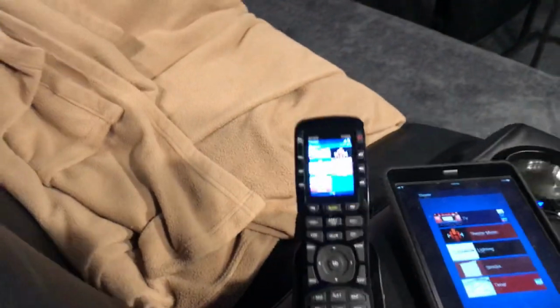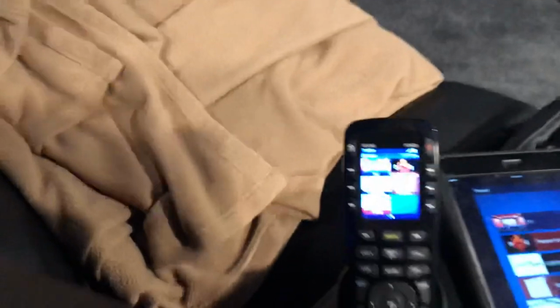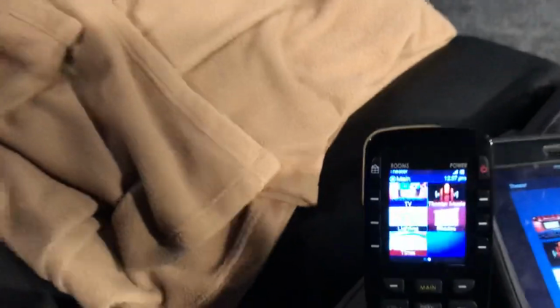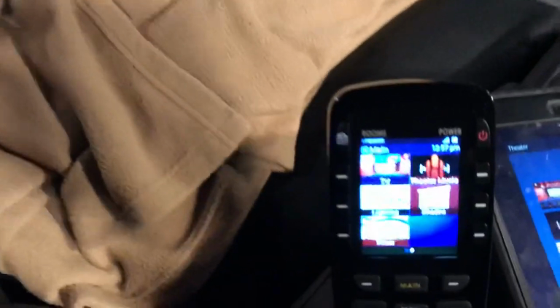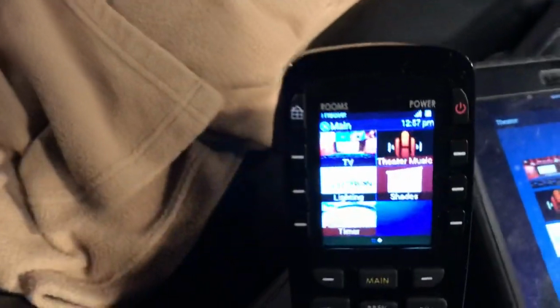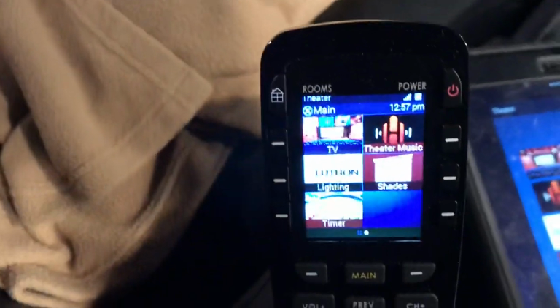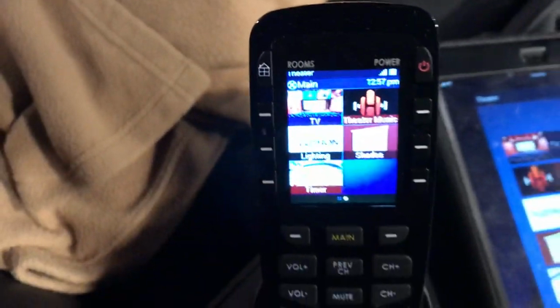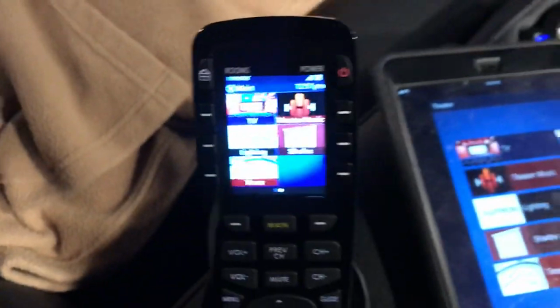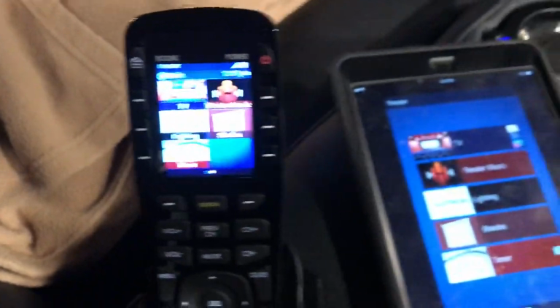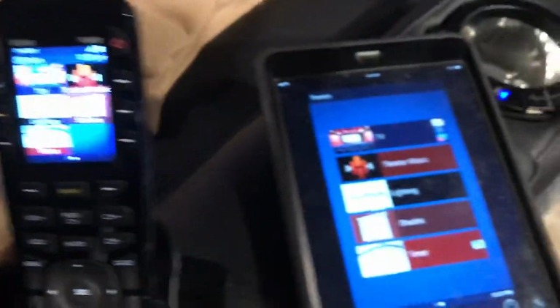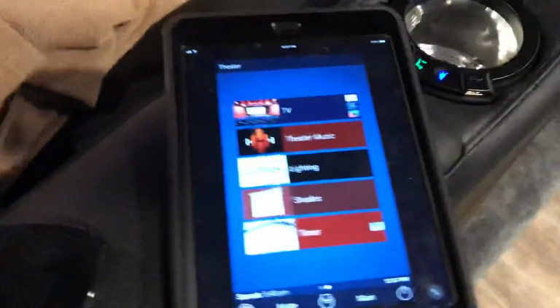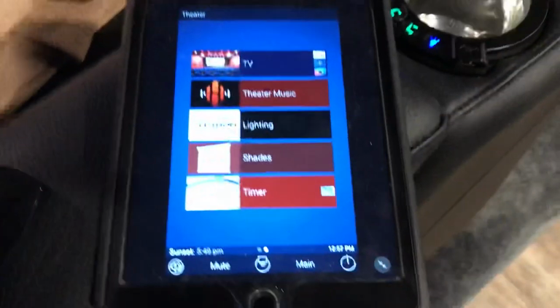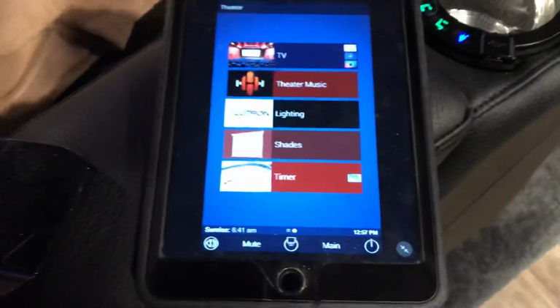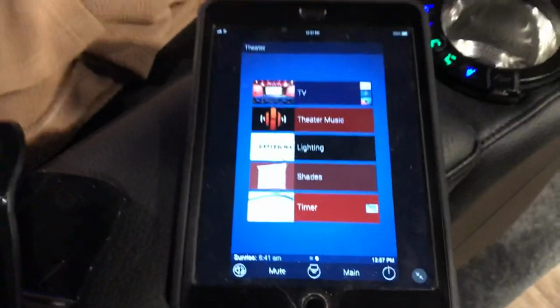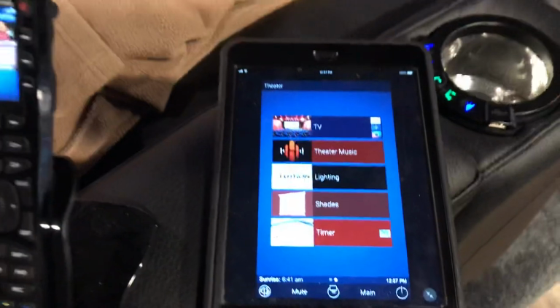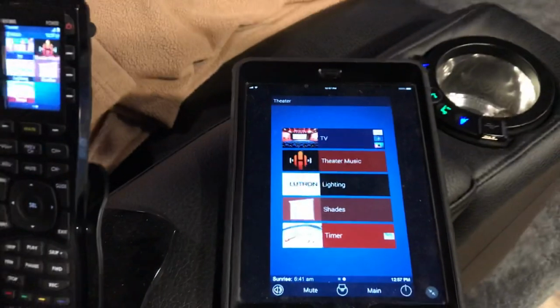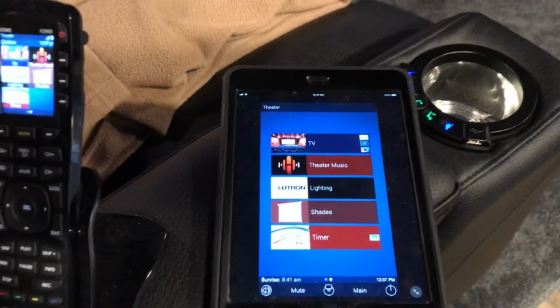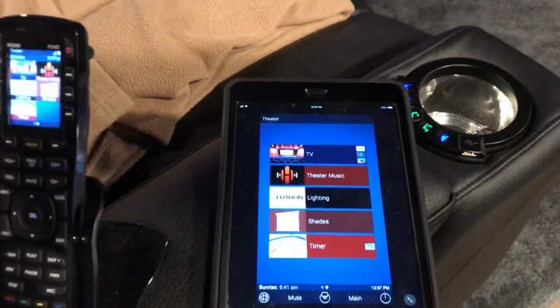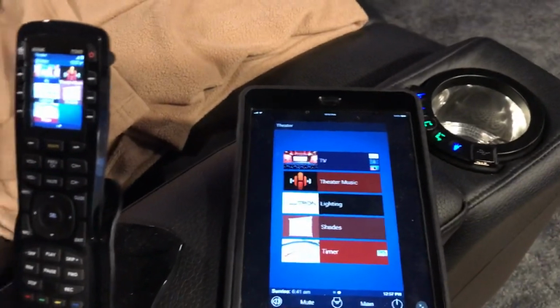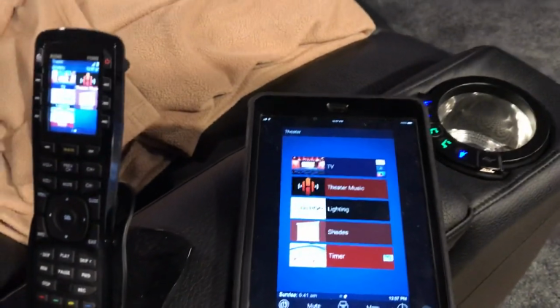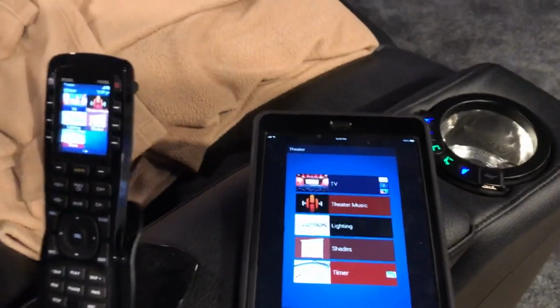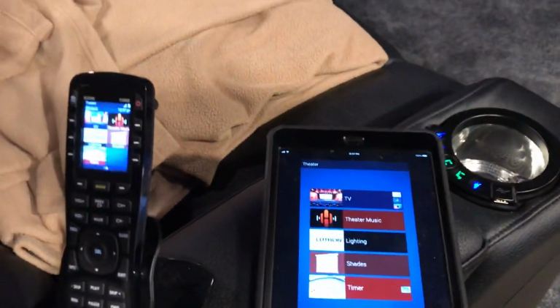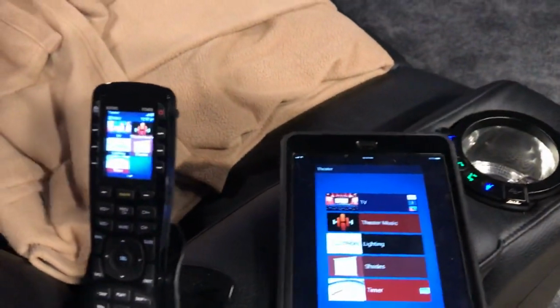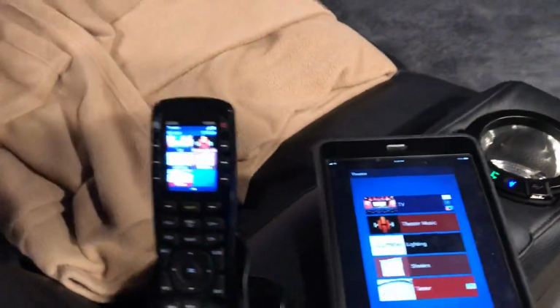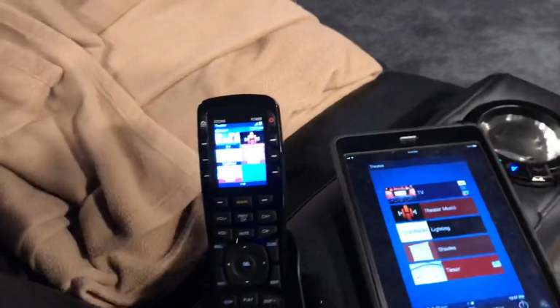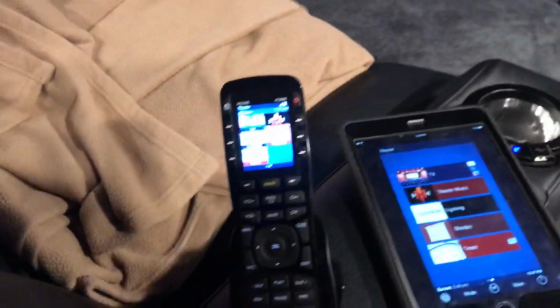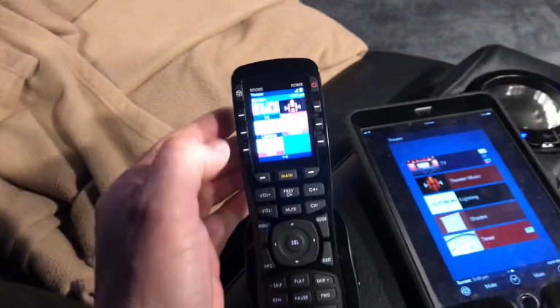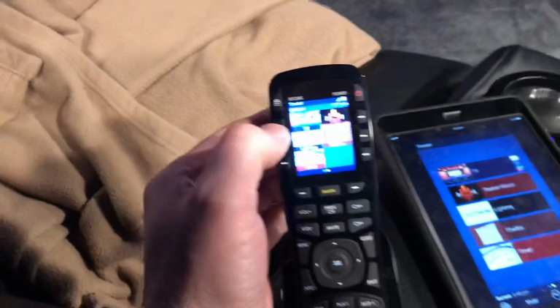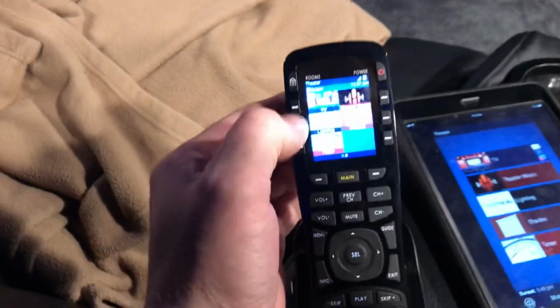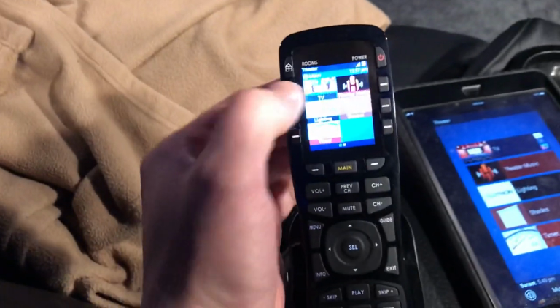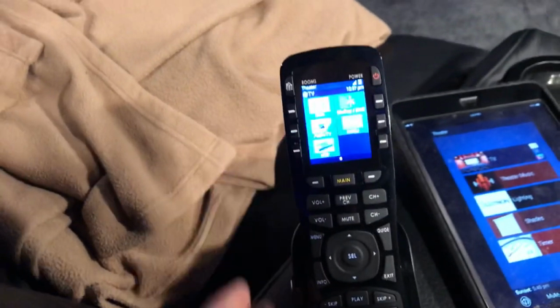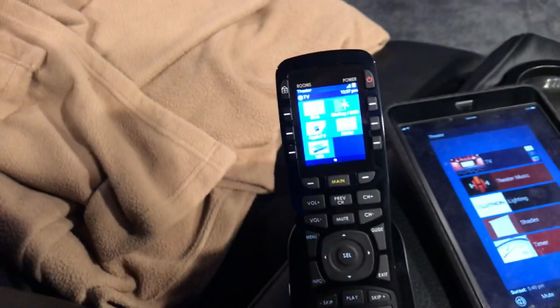He's got both a handheld controller as well as an iPad app to control the system, both controlled by URC Total Control. I'm going to start the system by hitting one button.